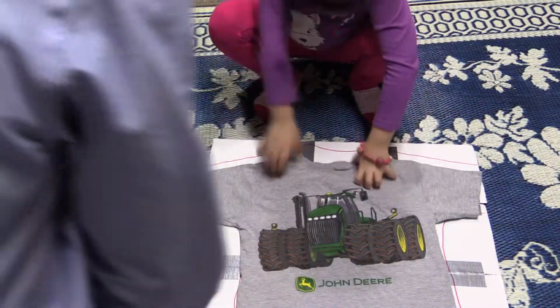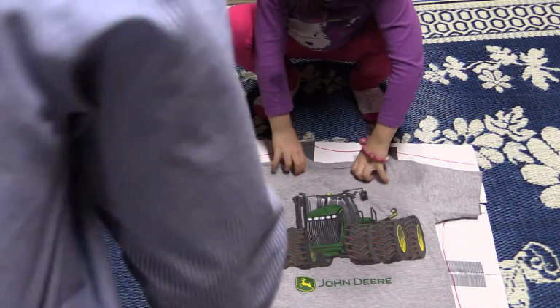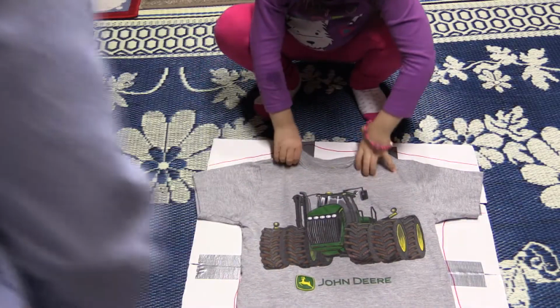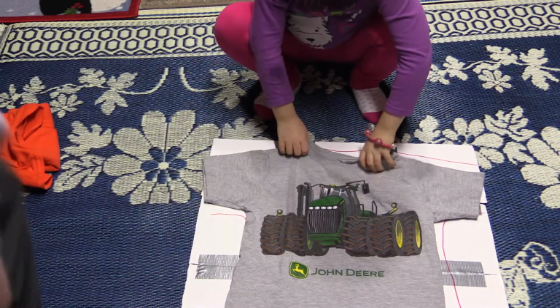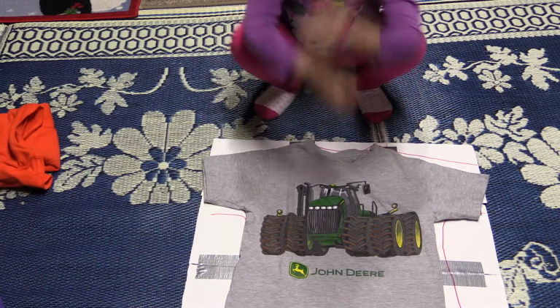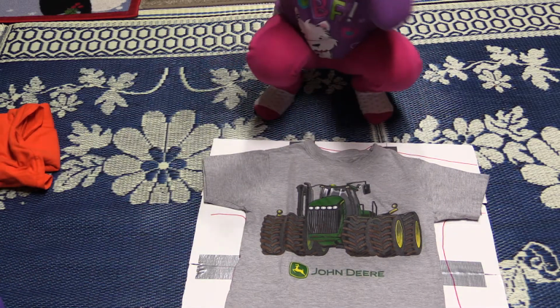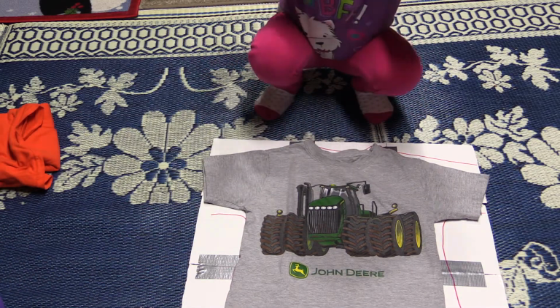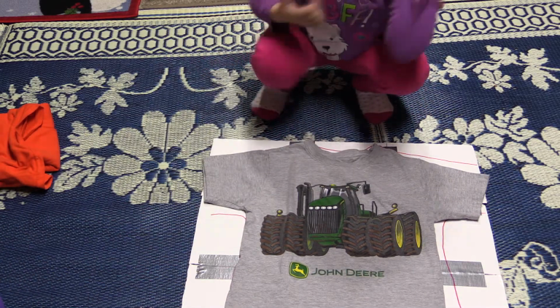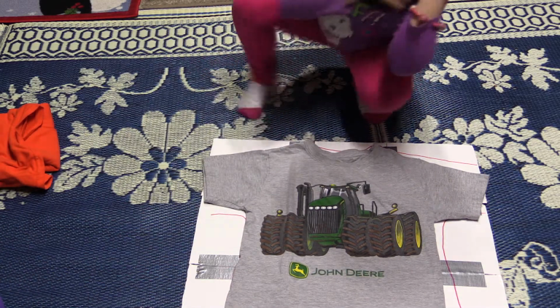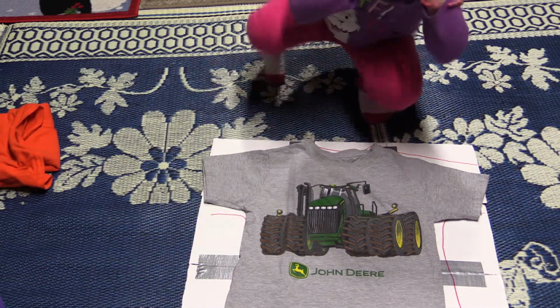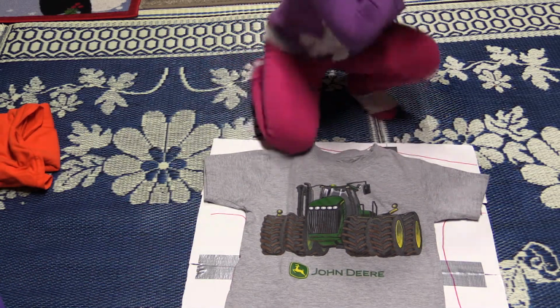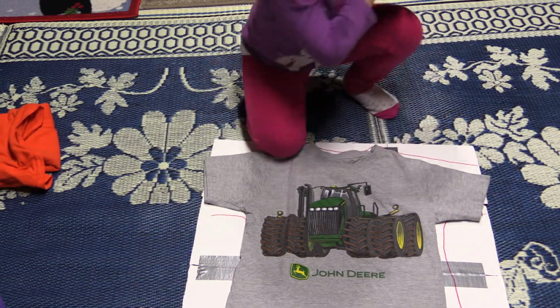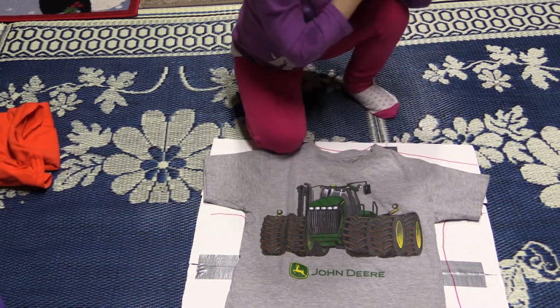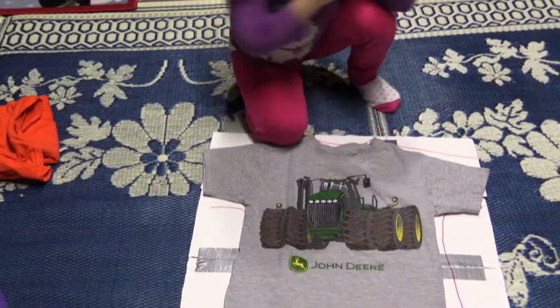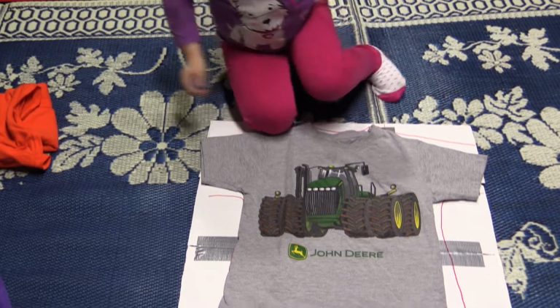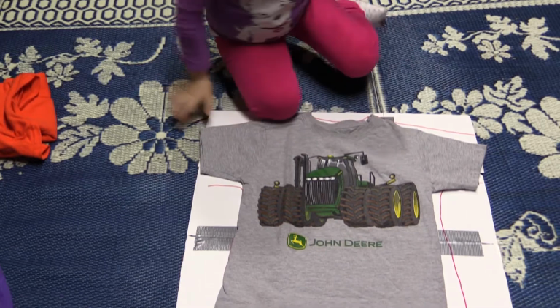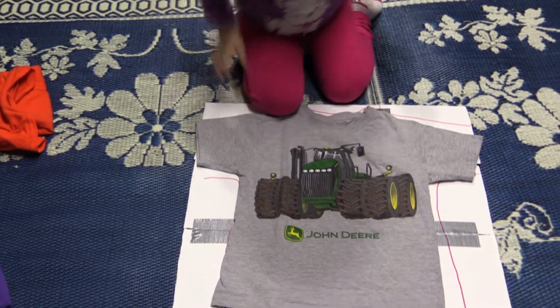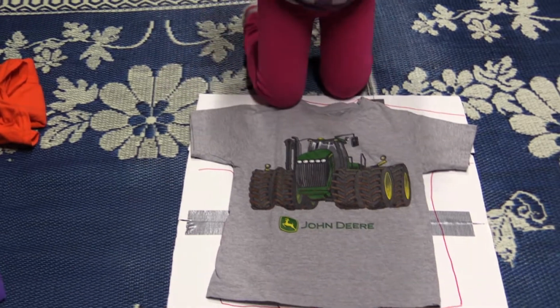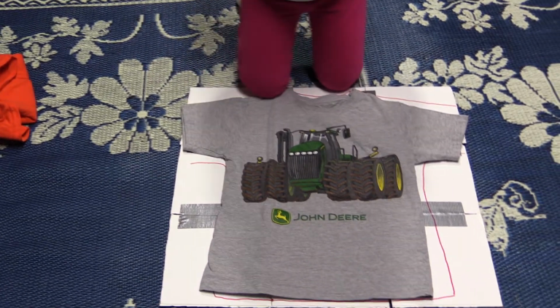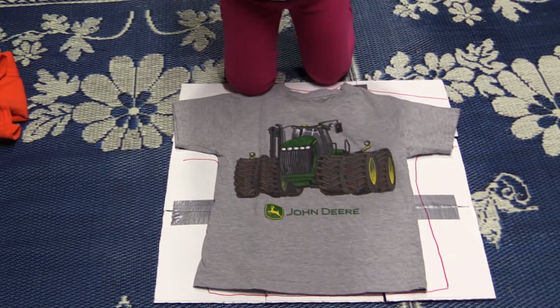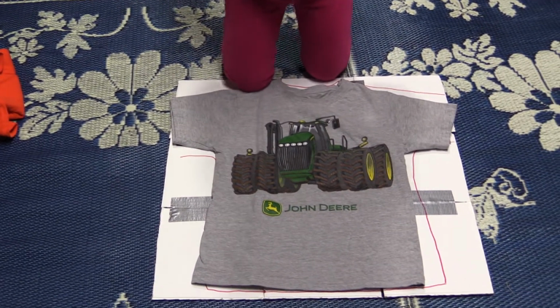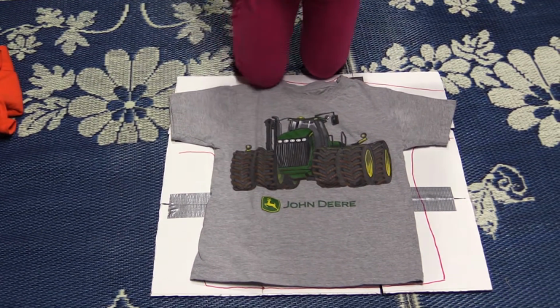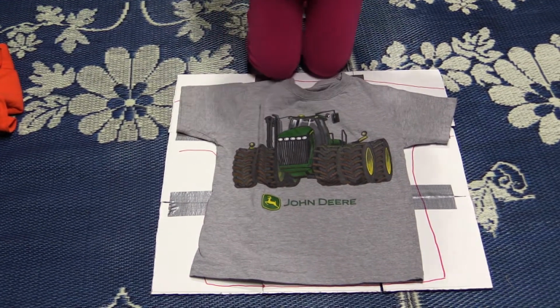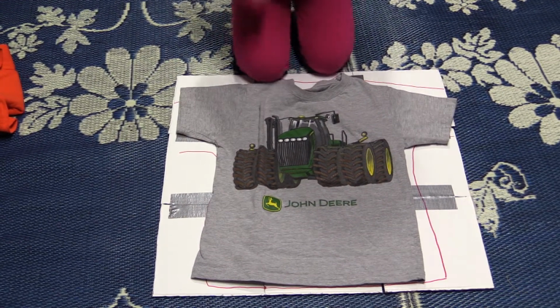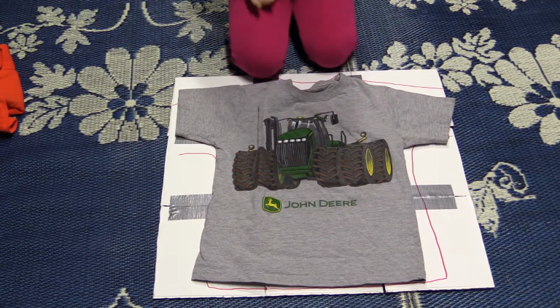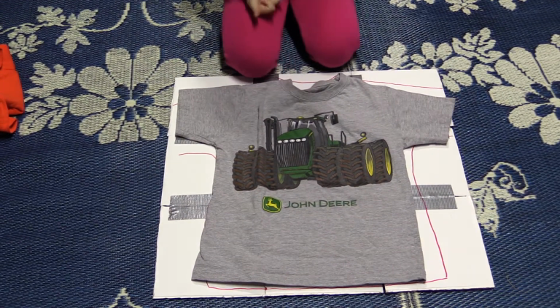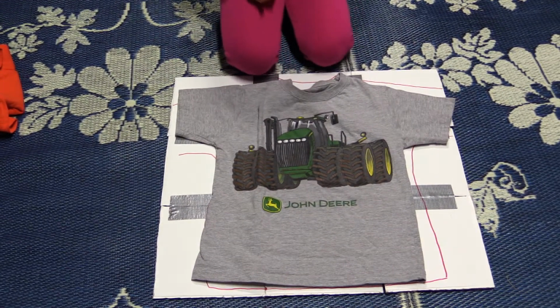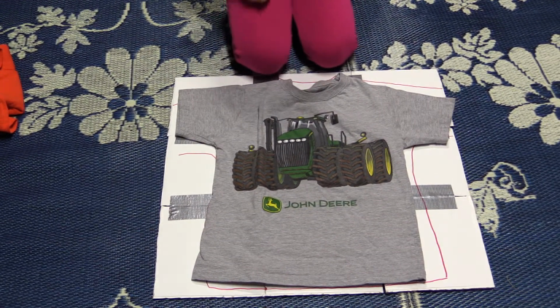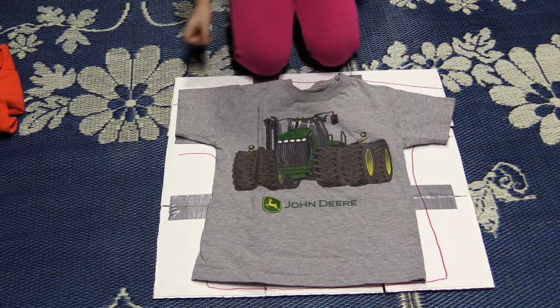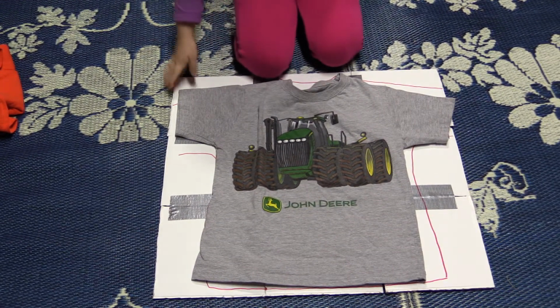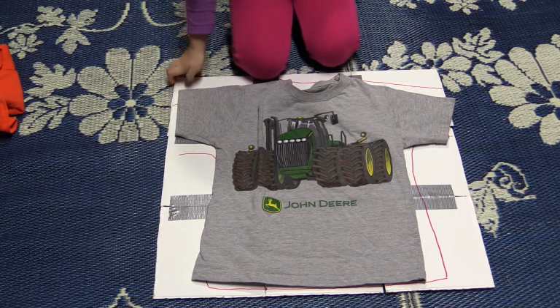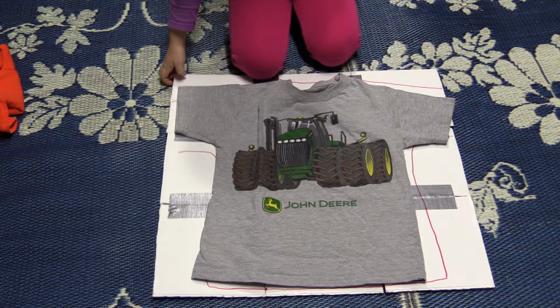Today Angelina is going to show us how to fold a shirt using this cardboard pattern. So can you show us how it works here?